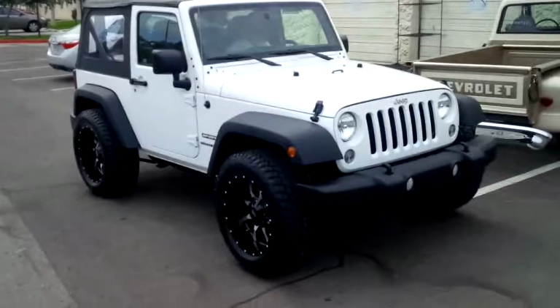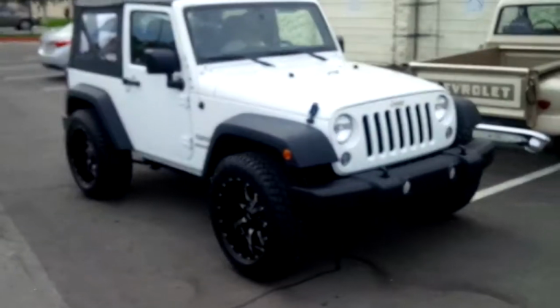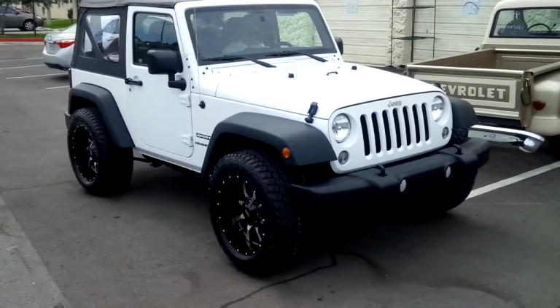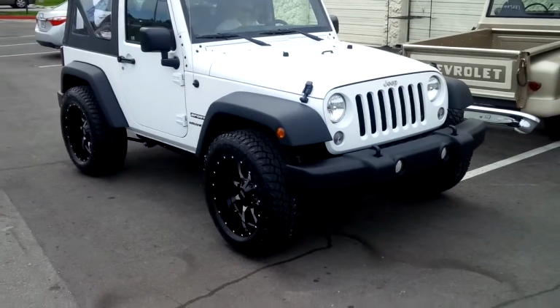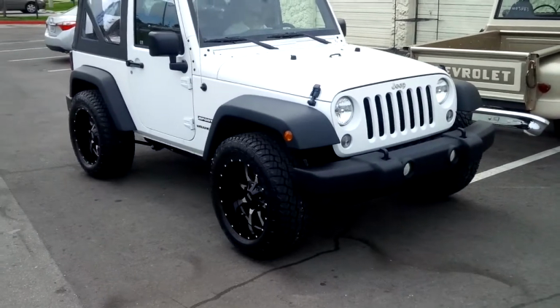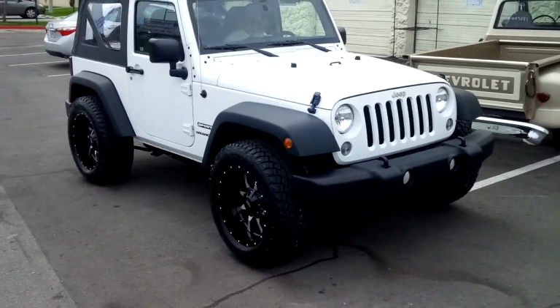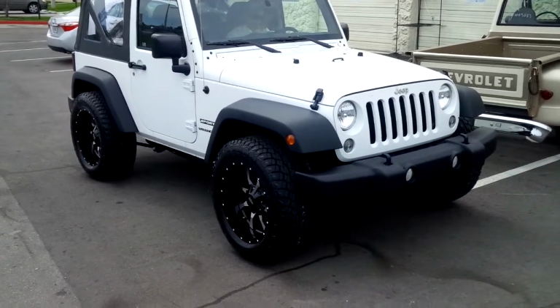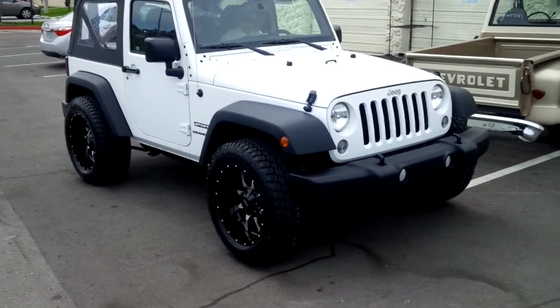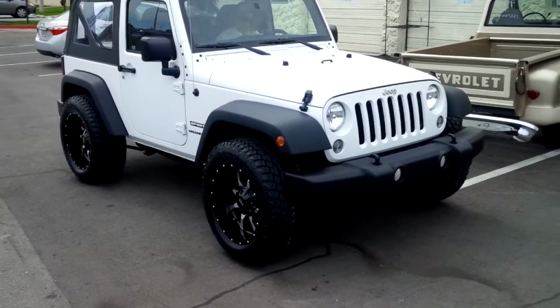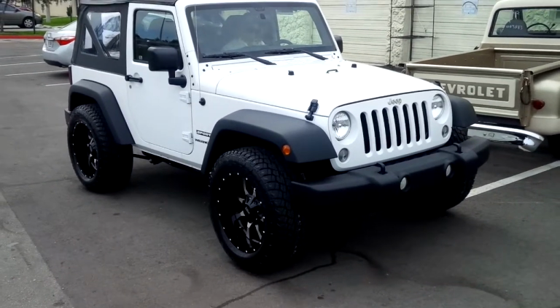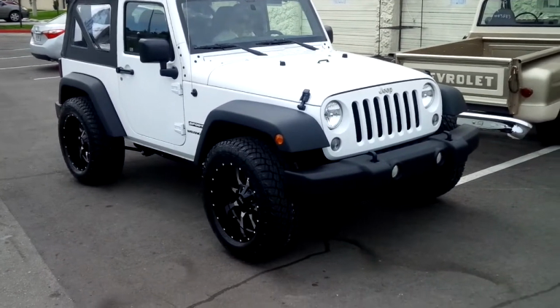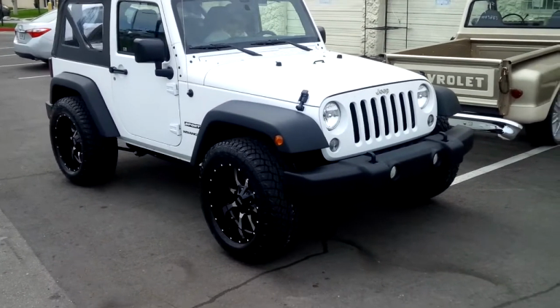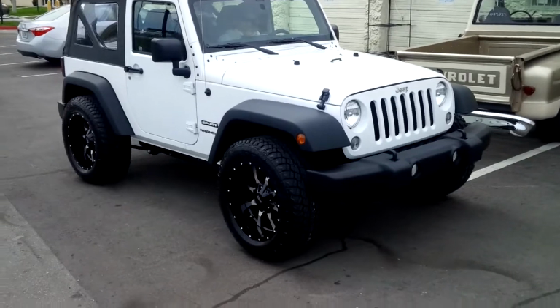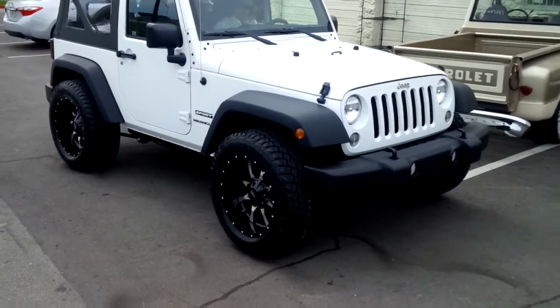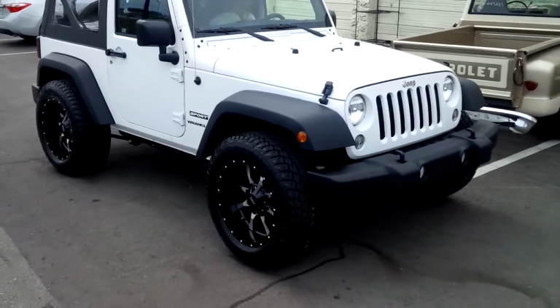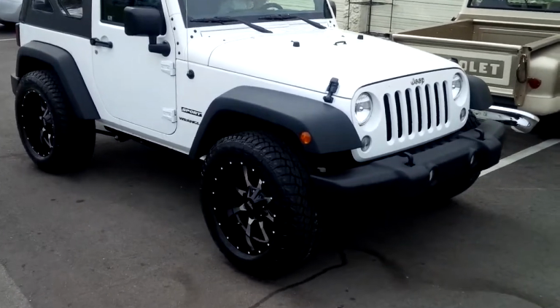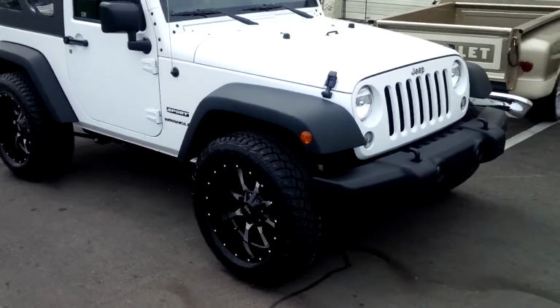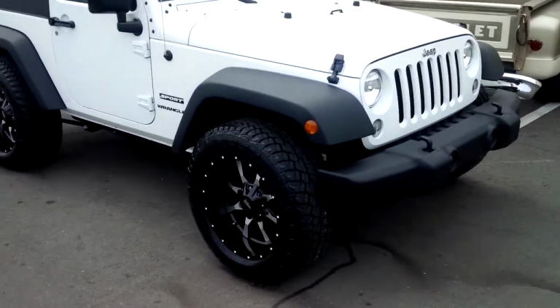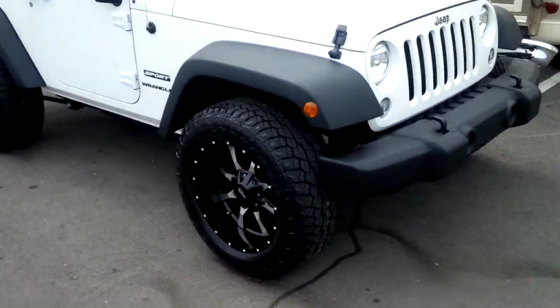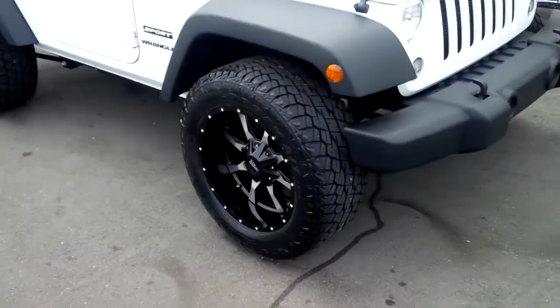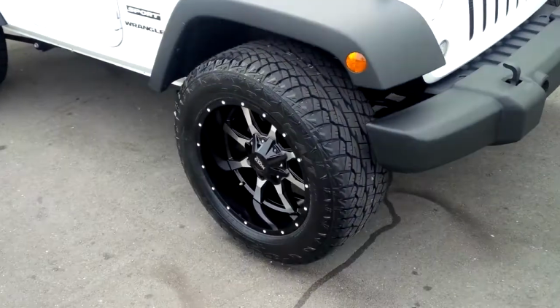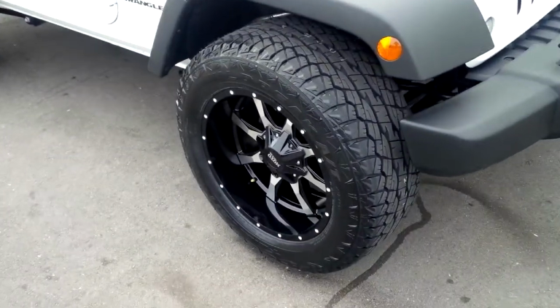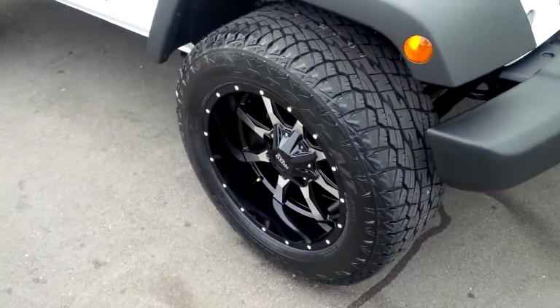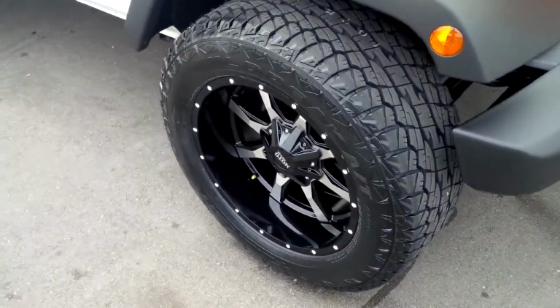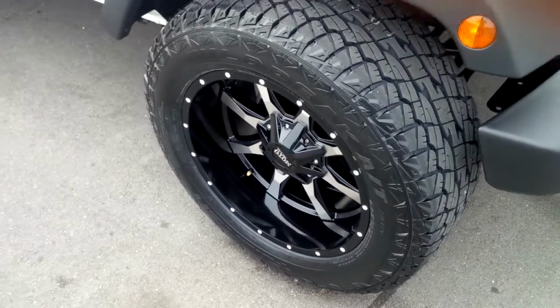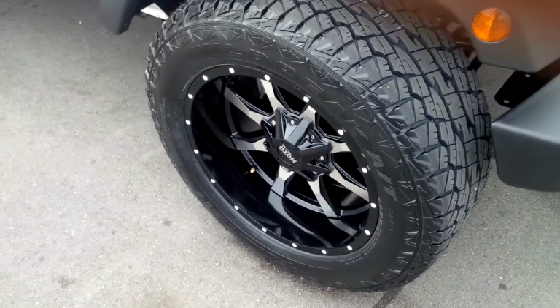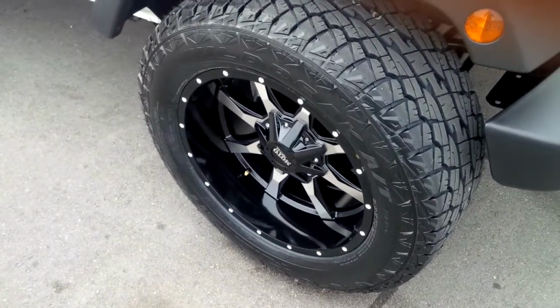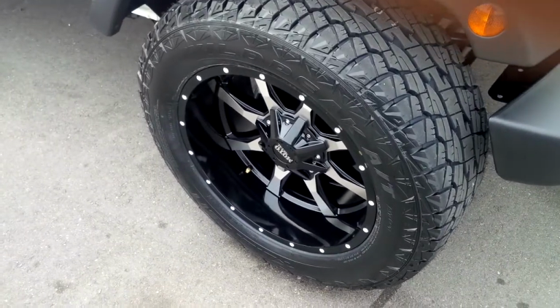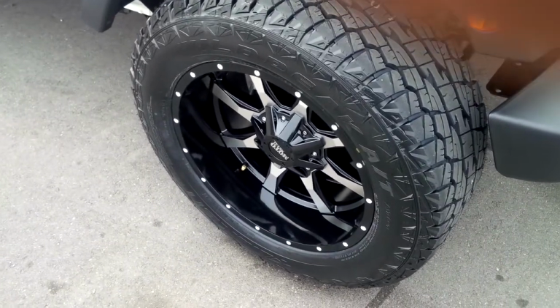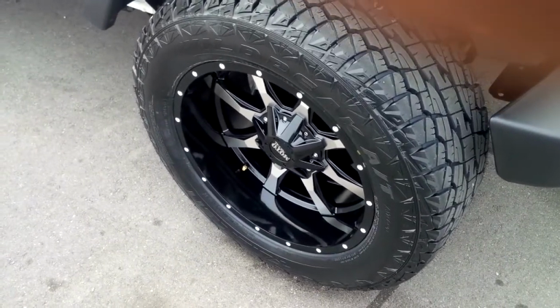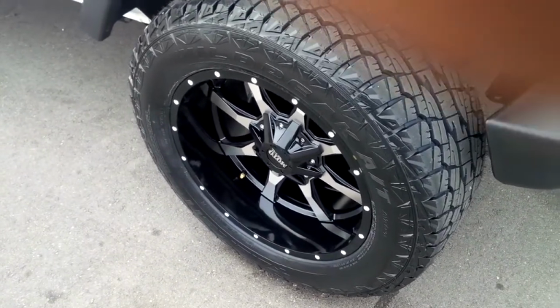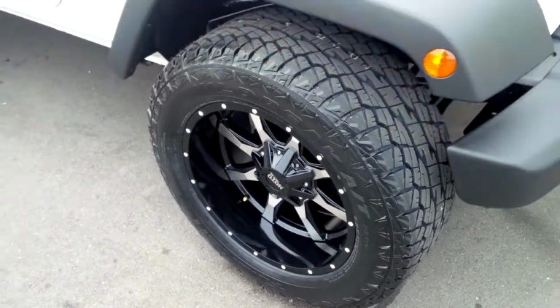This is your boy KB from Dozen Ties TV at DozenTies.com. Right now we're looking at a 2014 Jeep Wrangler with a Moto Metal 970, 20x10 with a 305/55/20 tire.